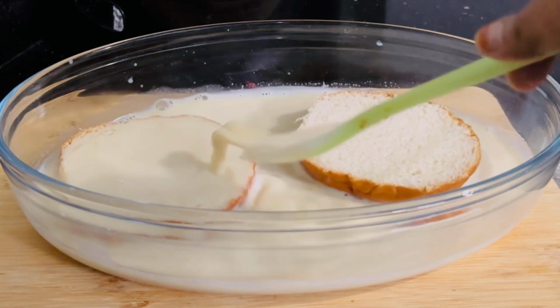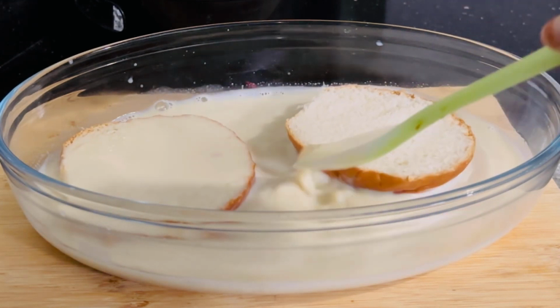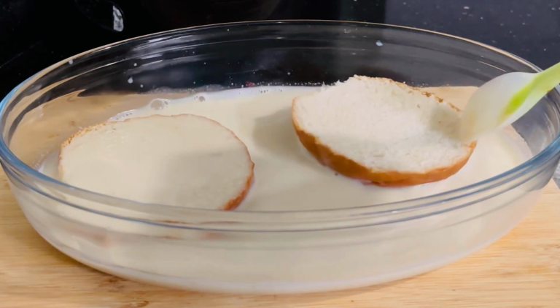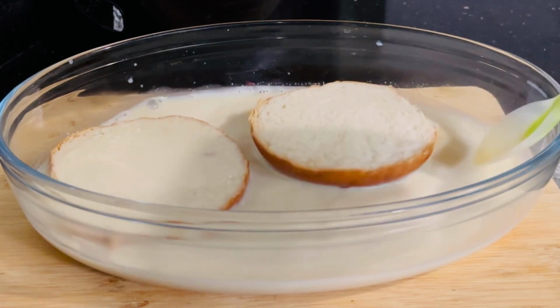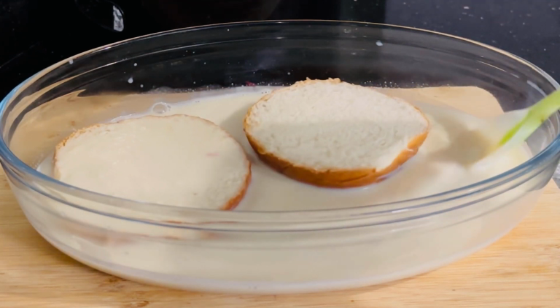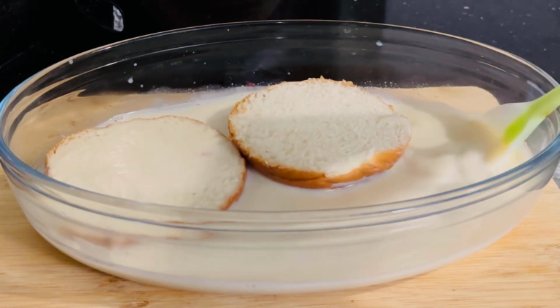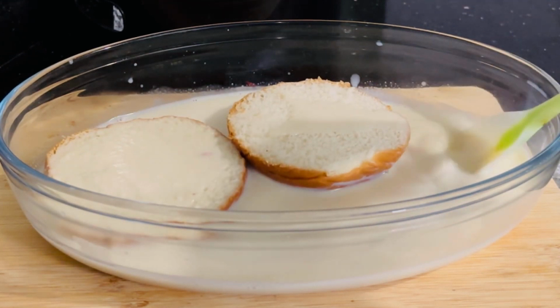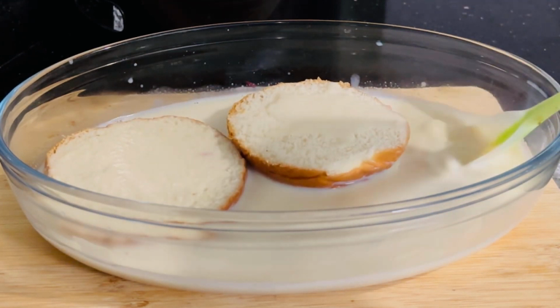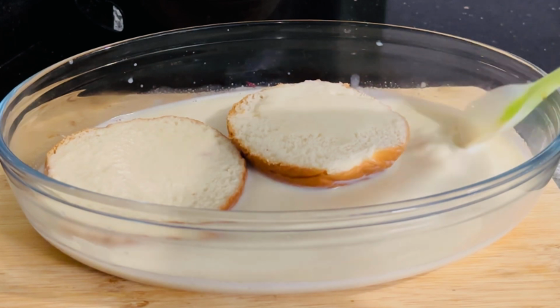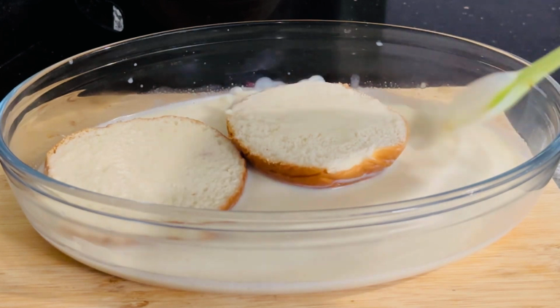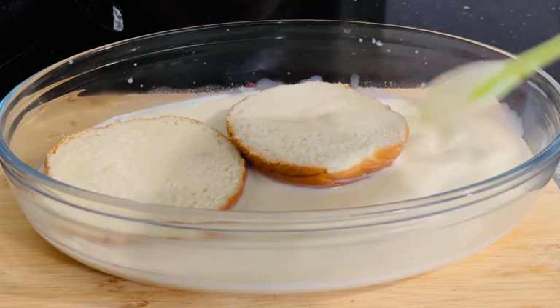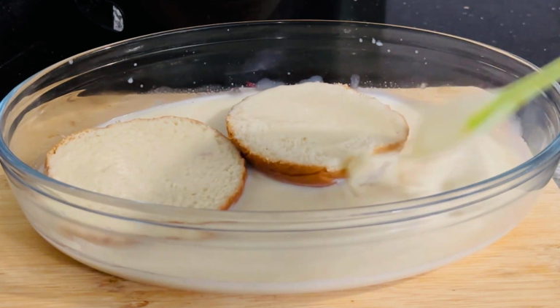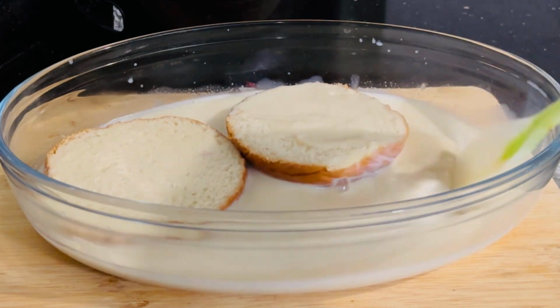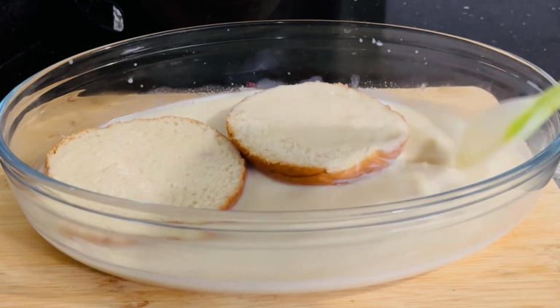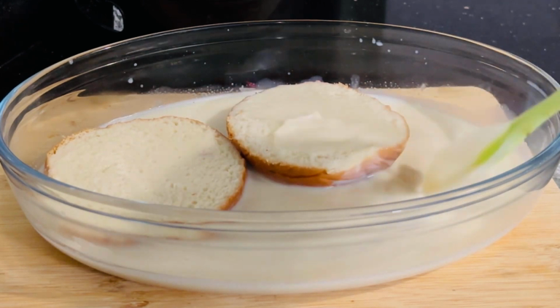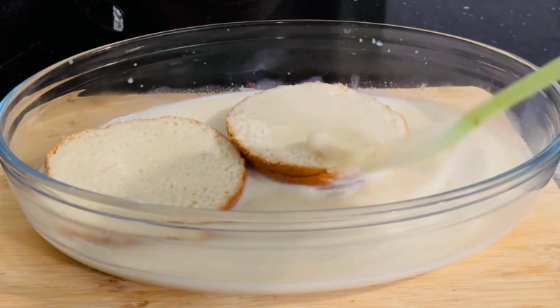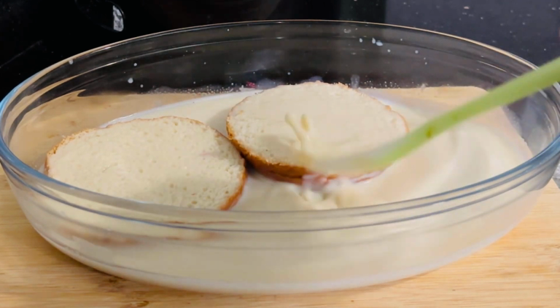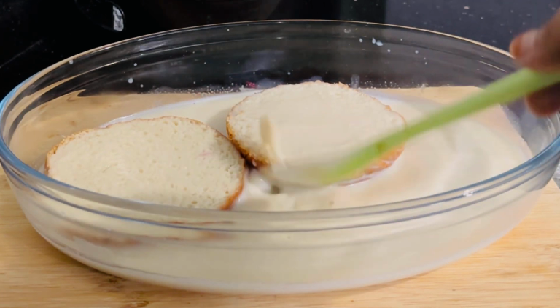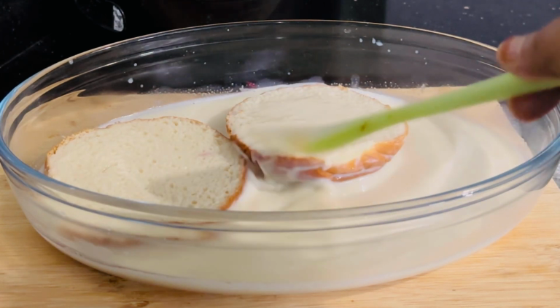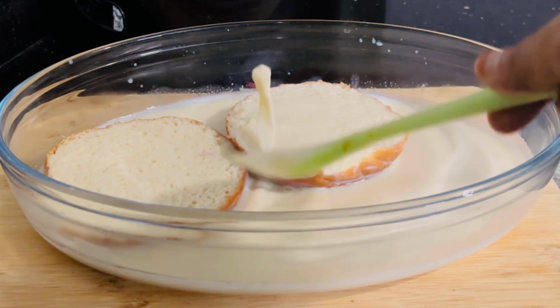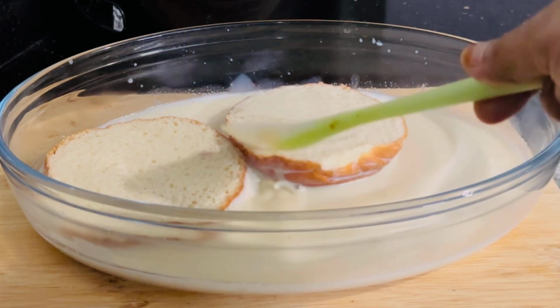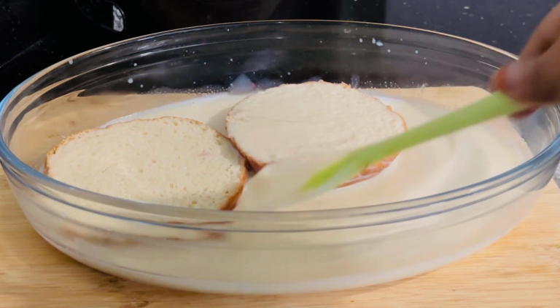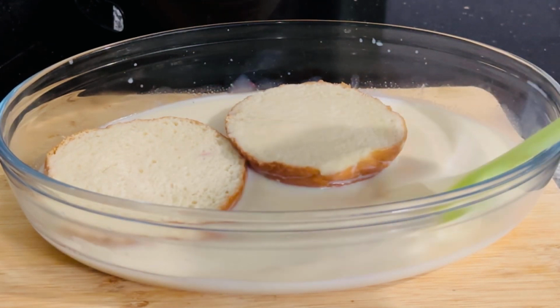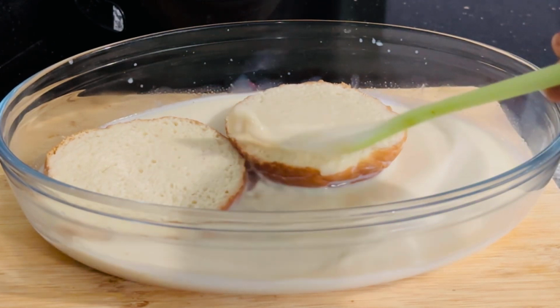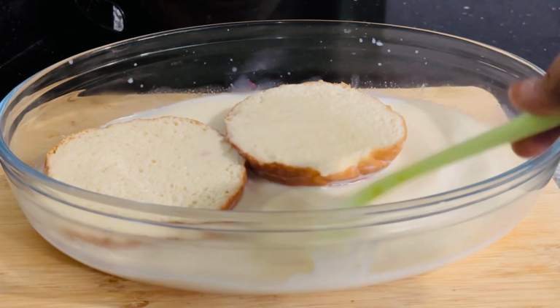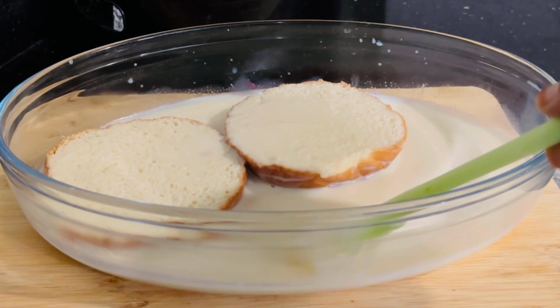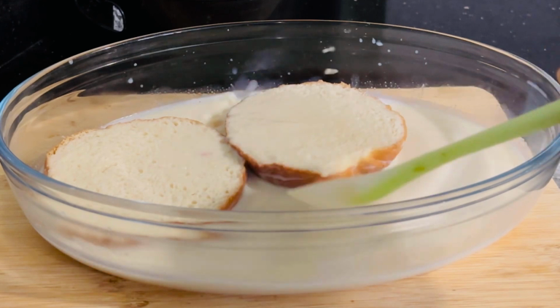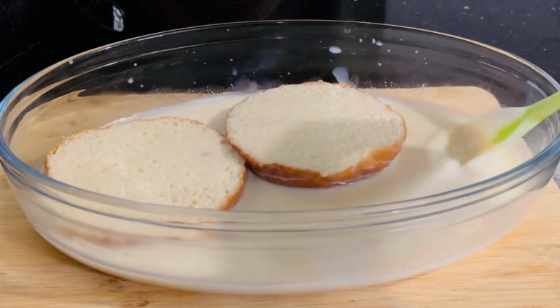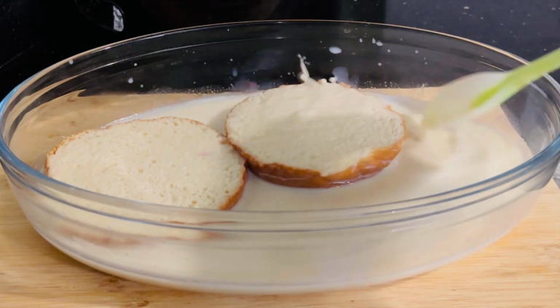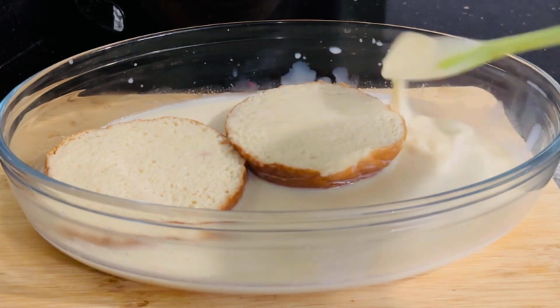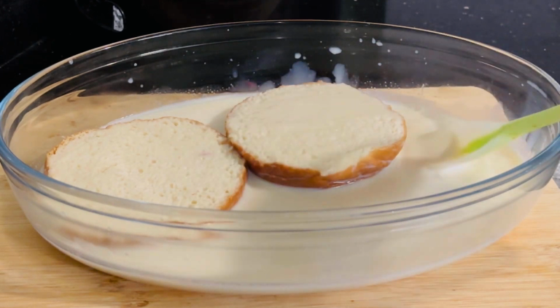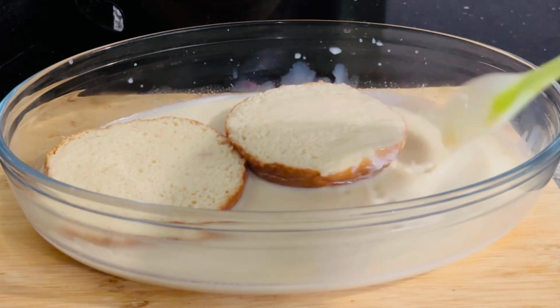Then we will mix in one cup. We will mix in a cup. The cup is soft. Then I will mix in a cup of the cup.